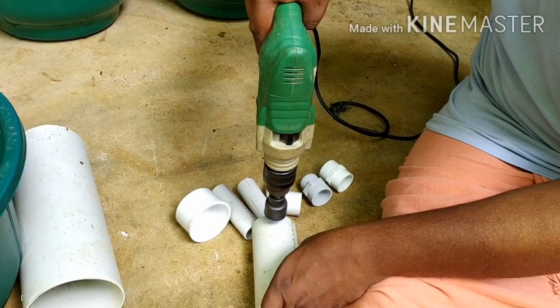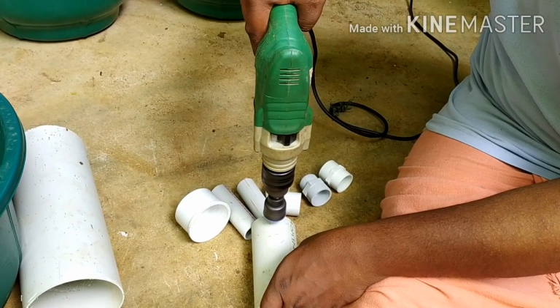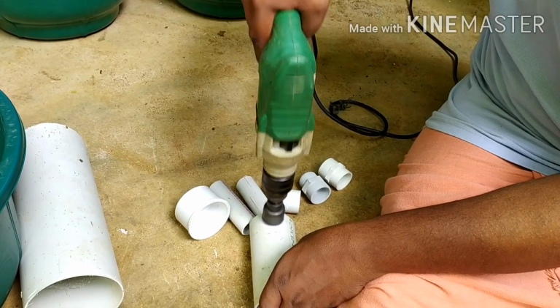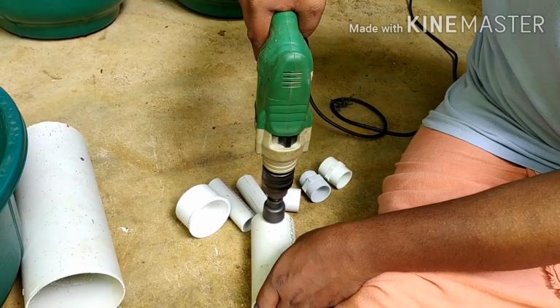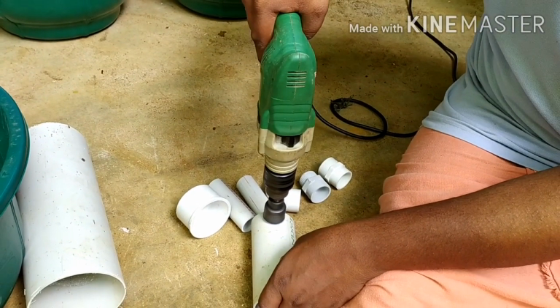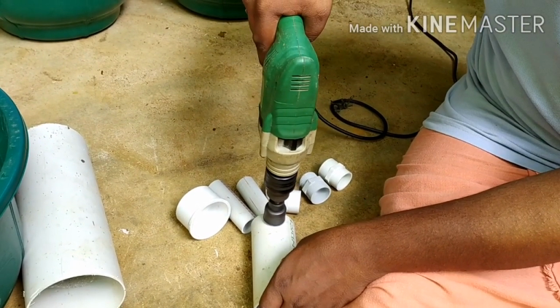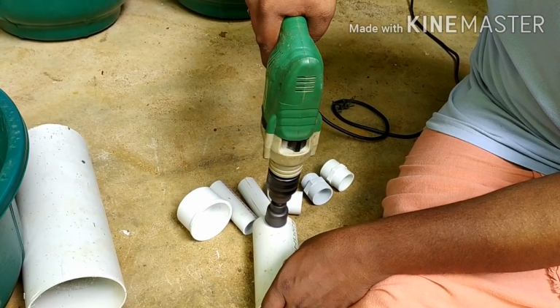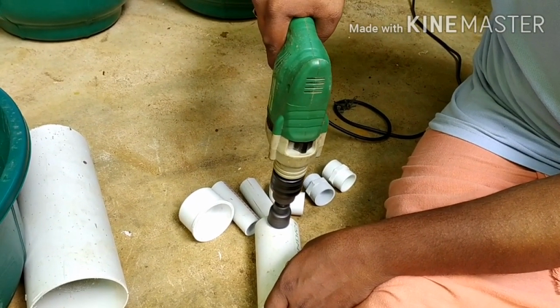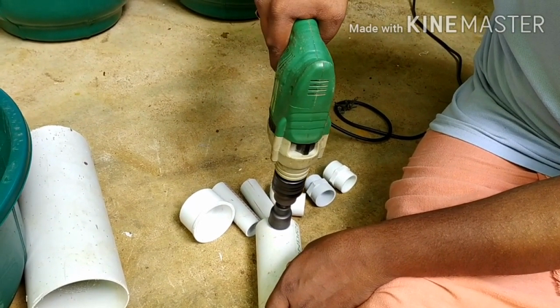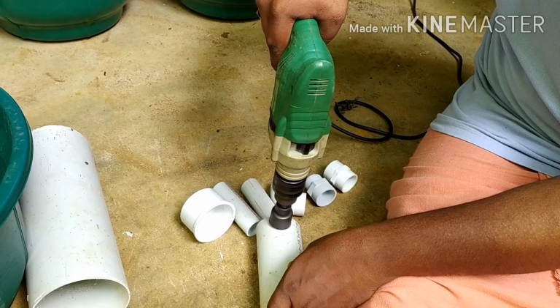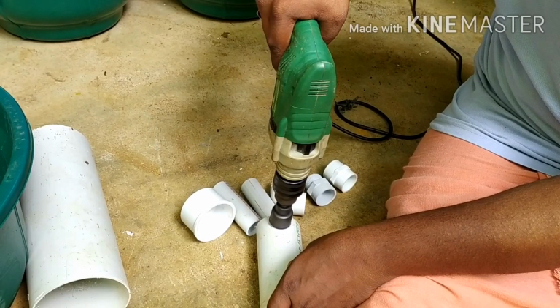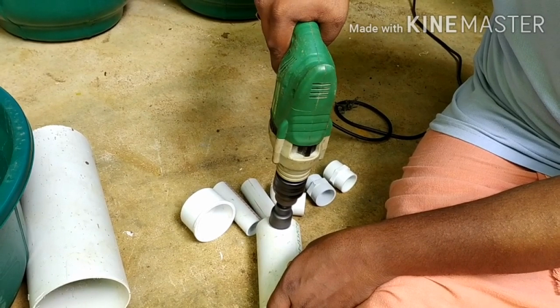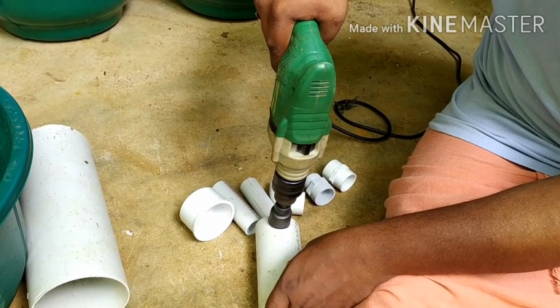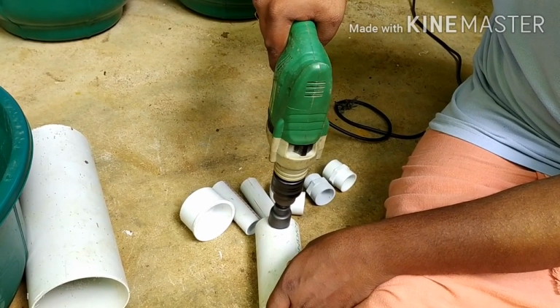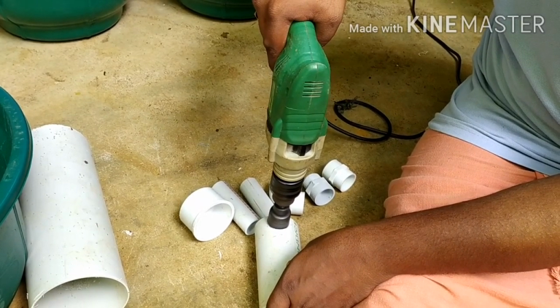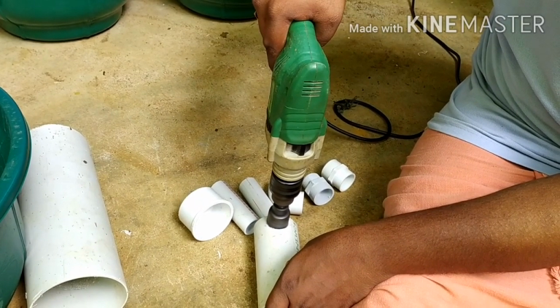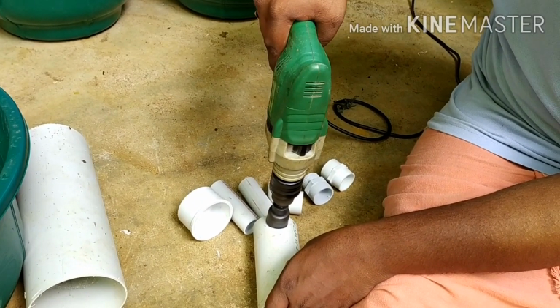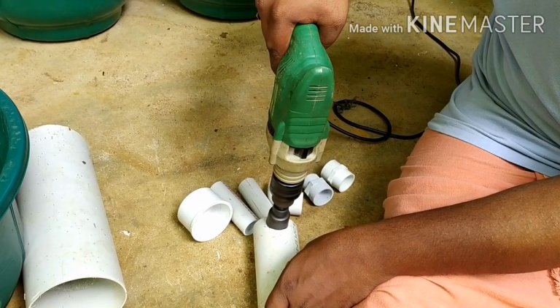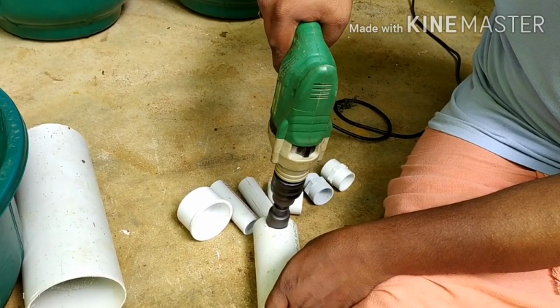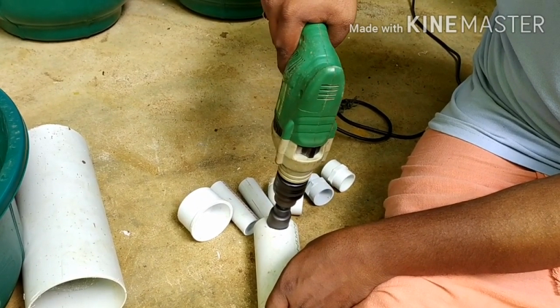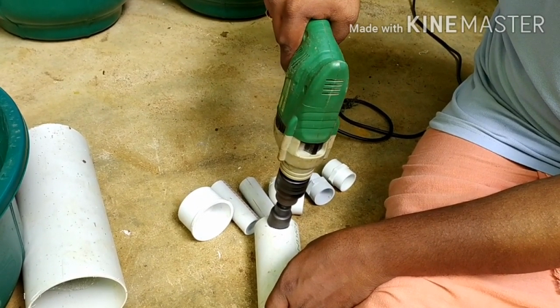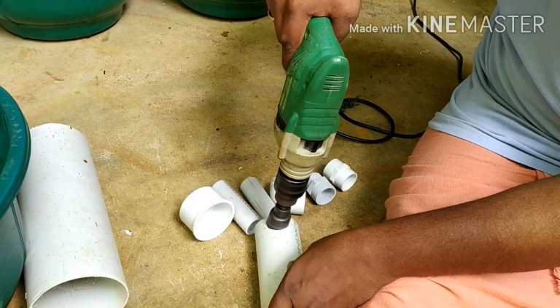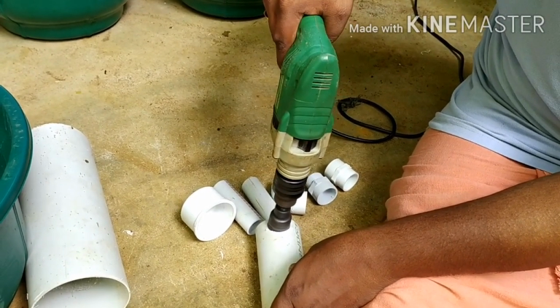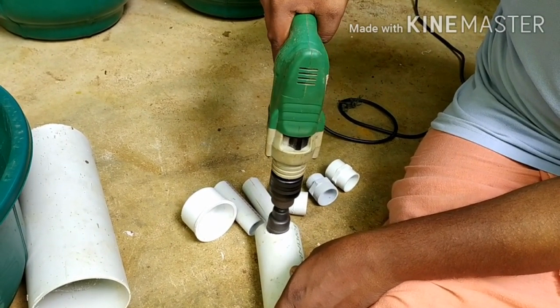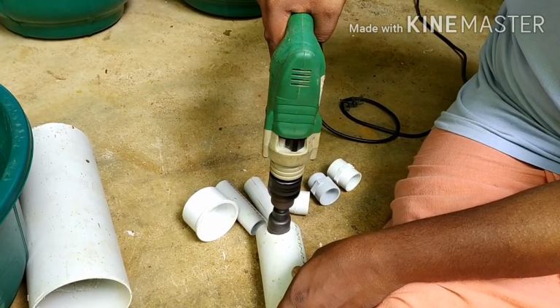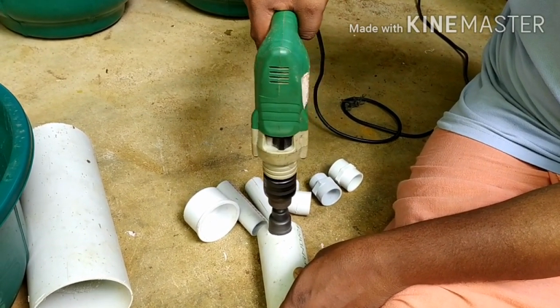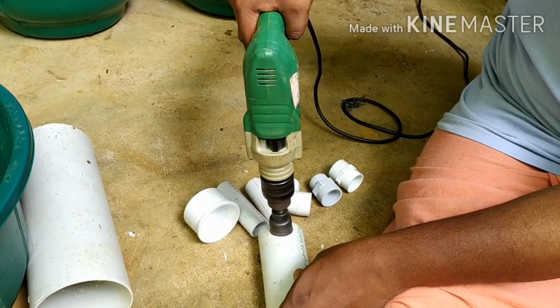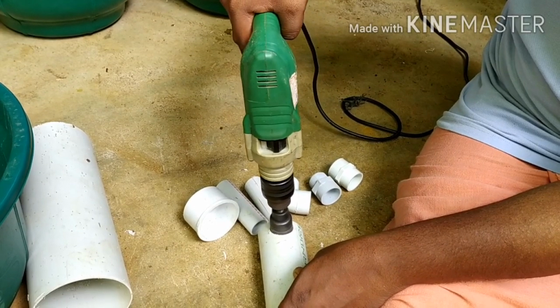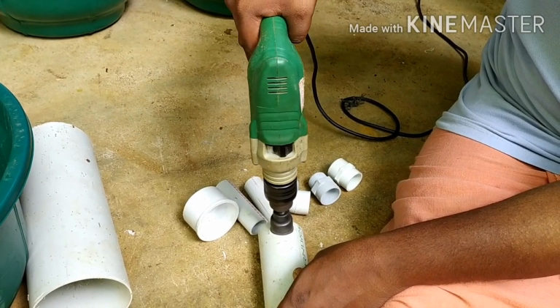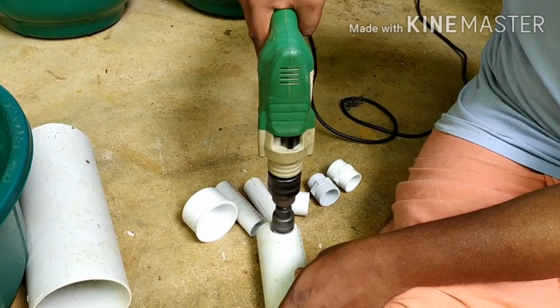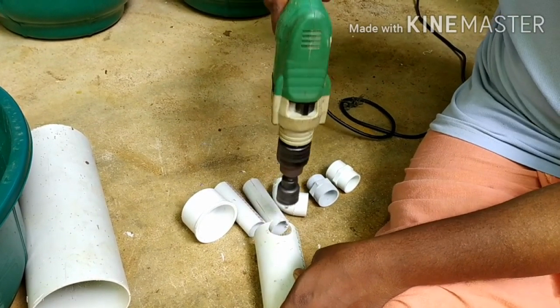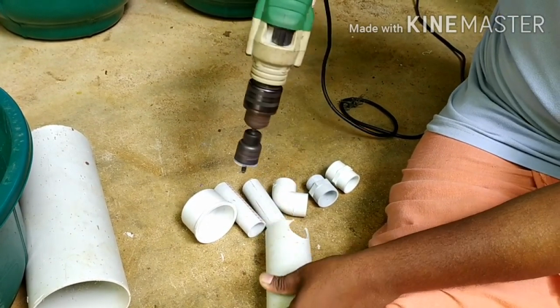This pipe is 3-inch. This is a small pipe that can be used and found in the market. This pipe has a small hole.